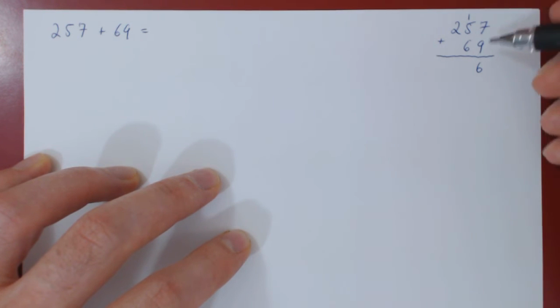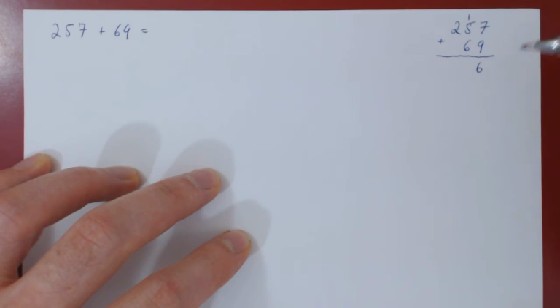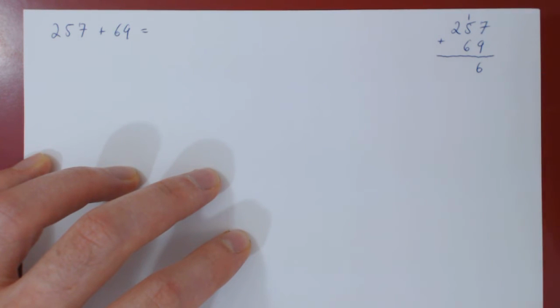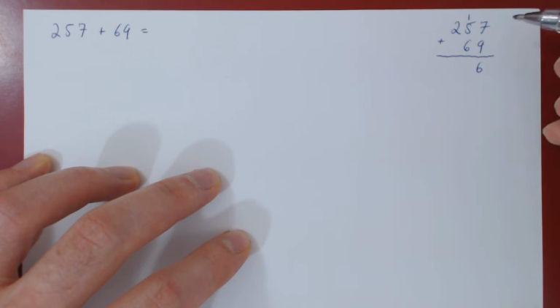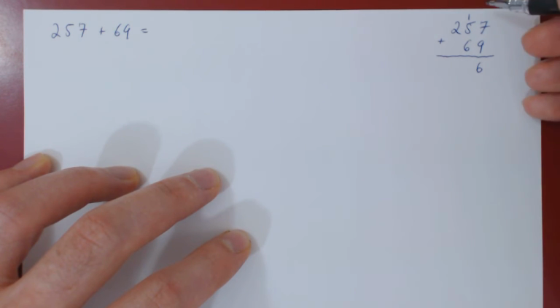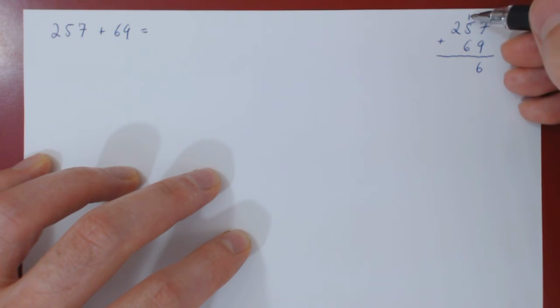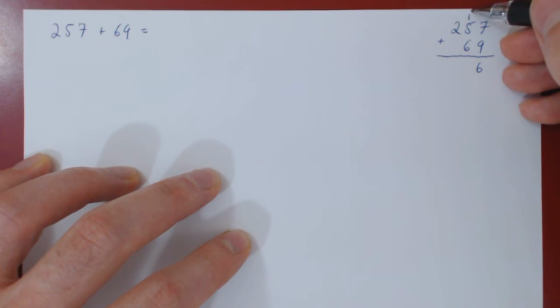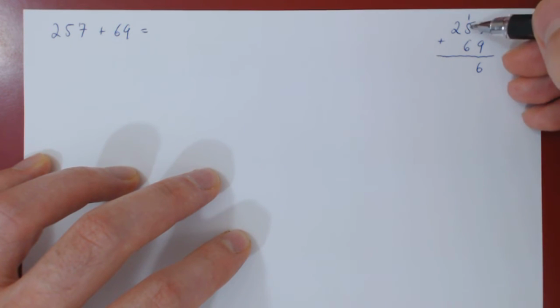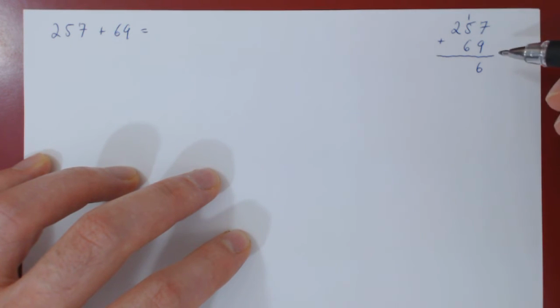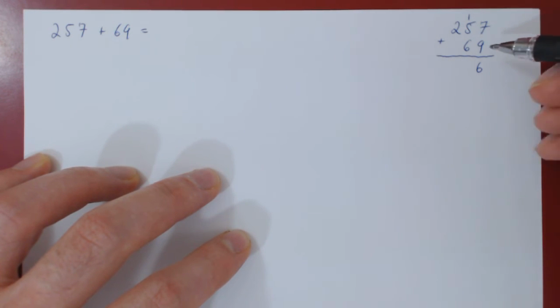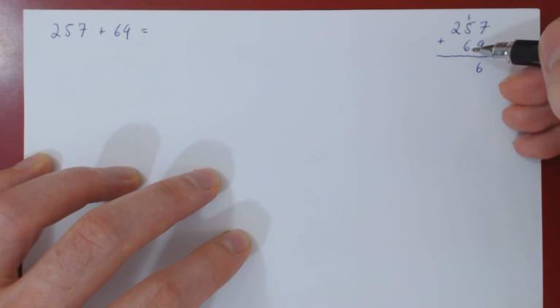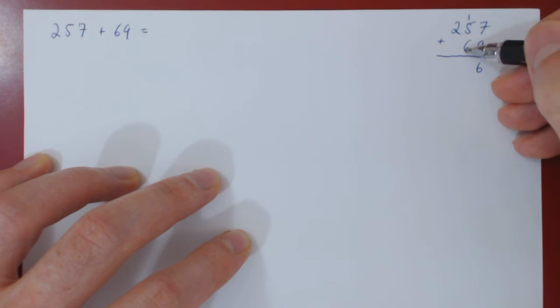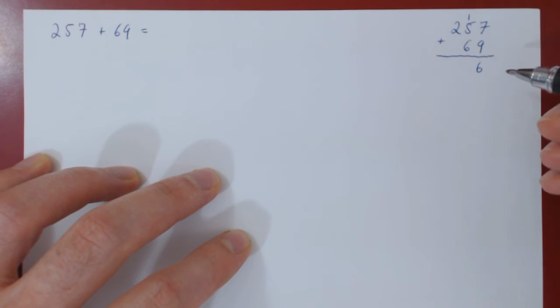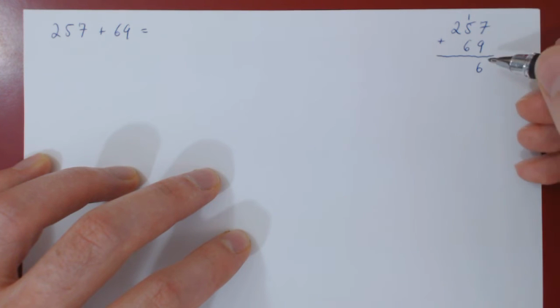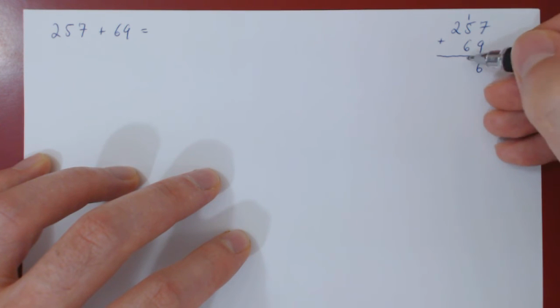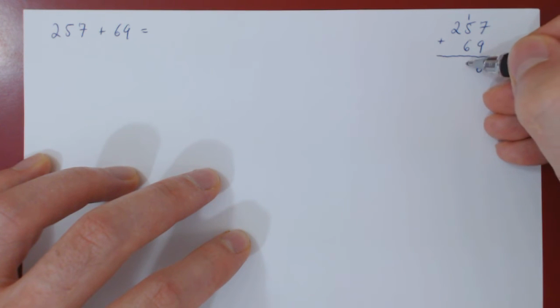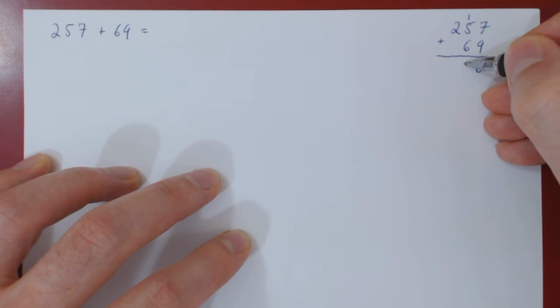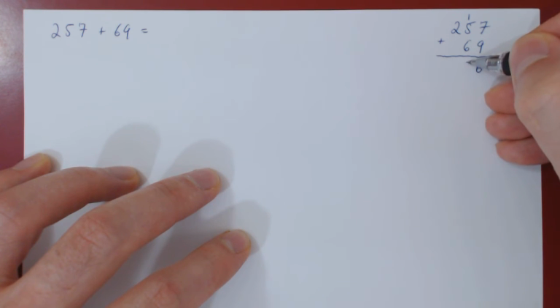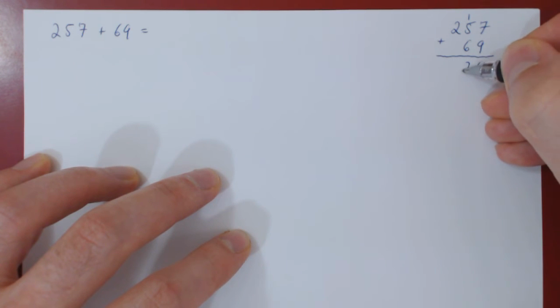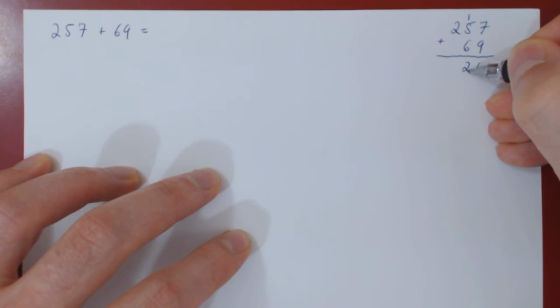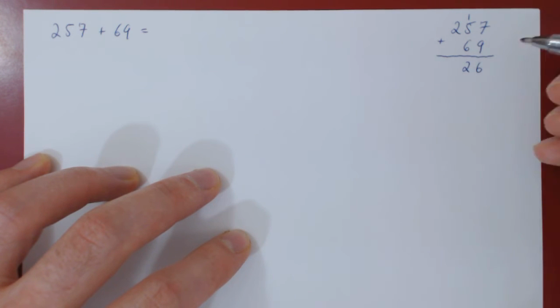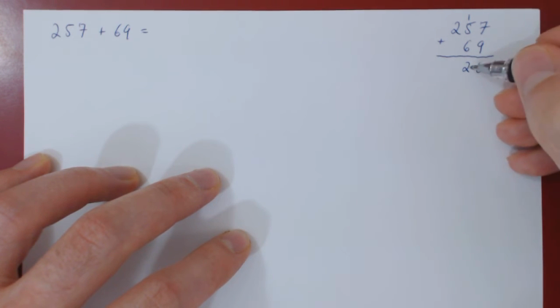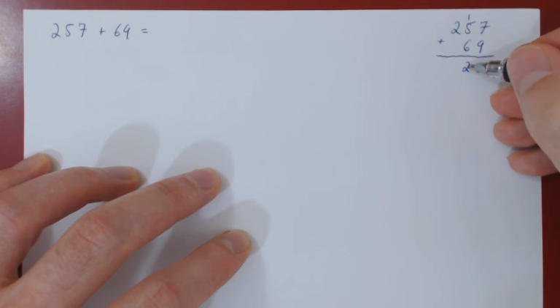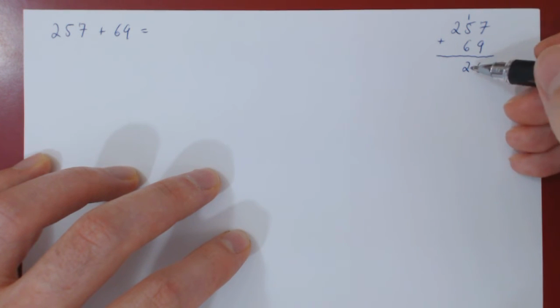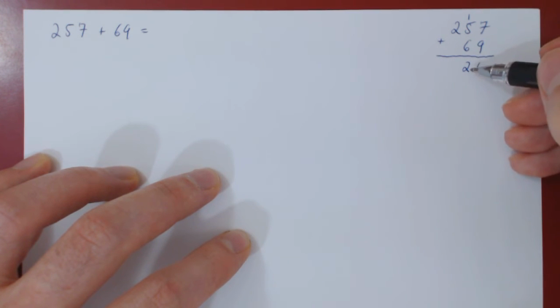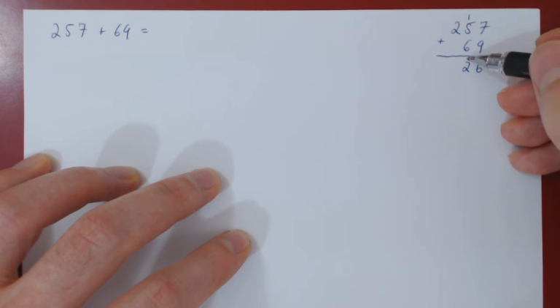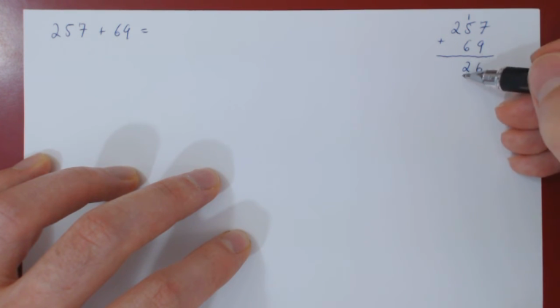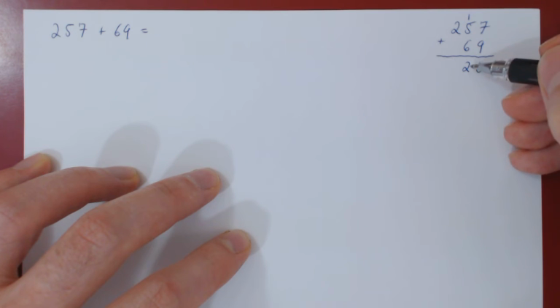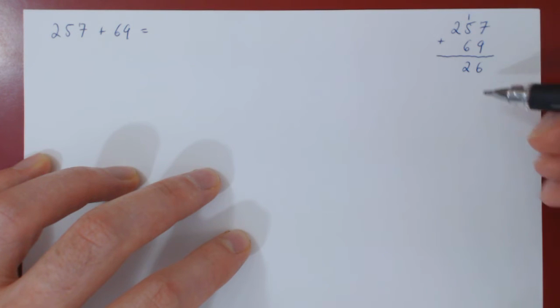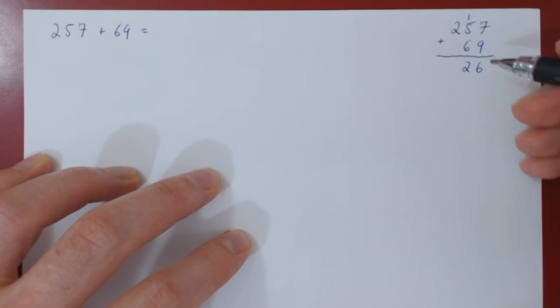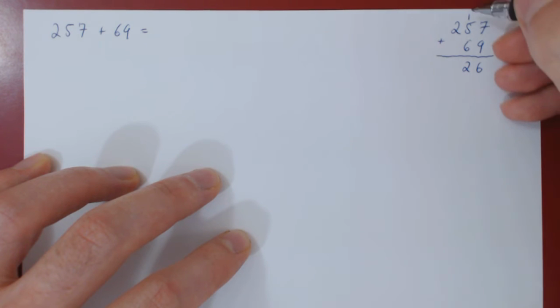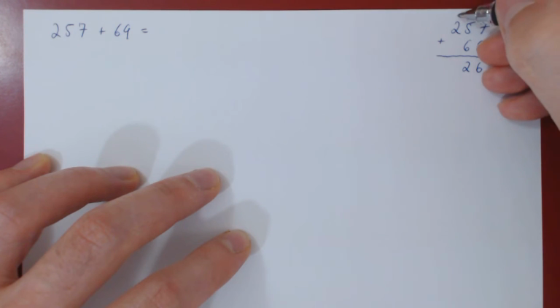And now we continue the addition. 1 plus 5 is 6, plus 6 is 12, write down the 2. Once again, we have a carry over of 10.